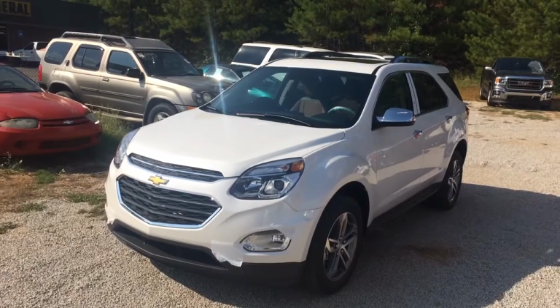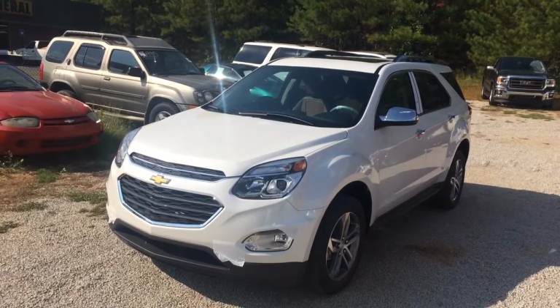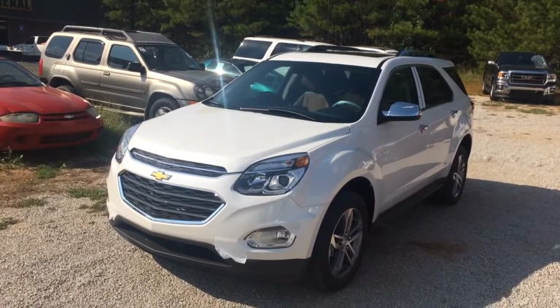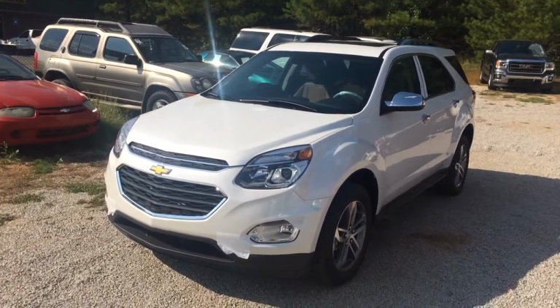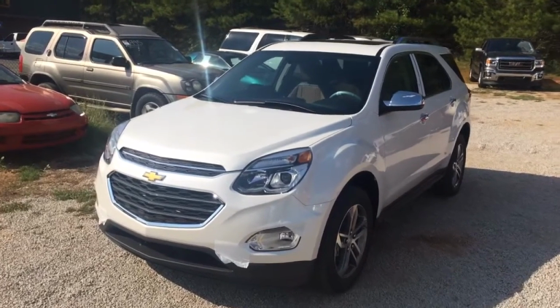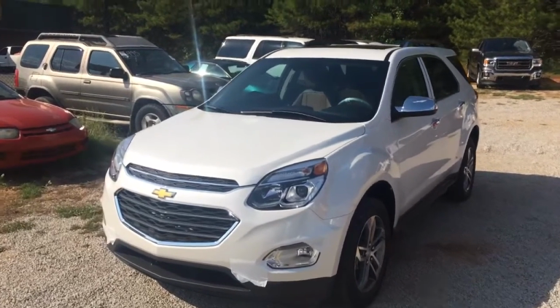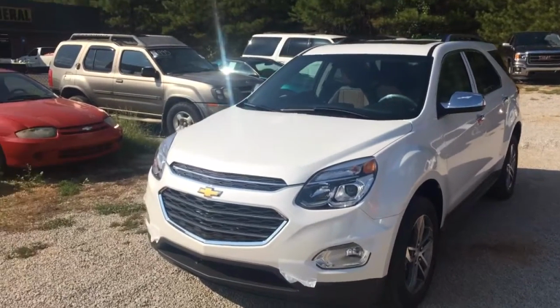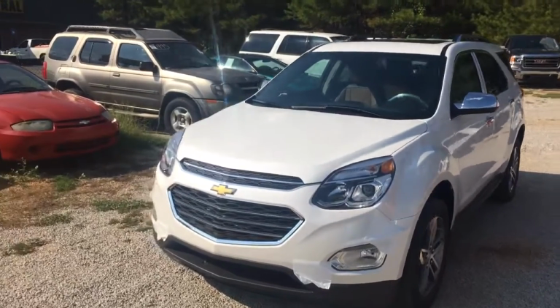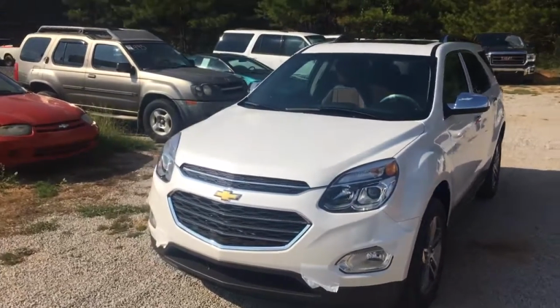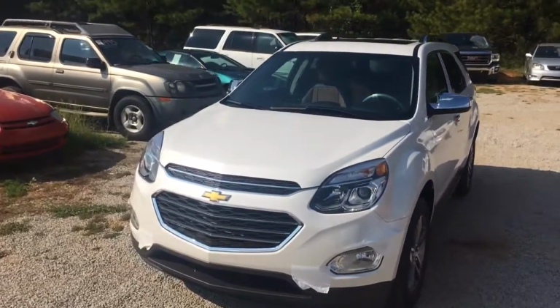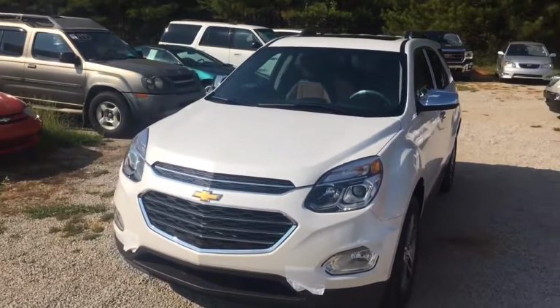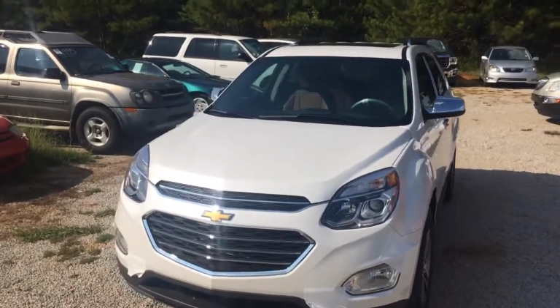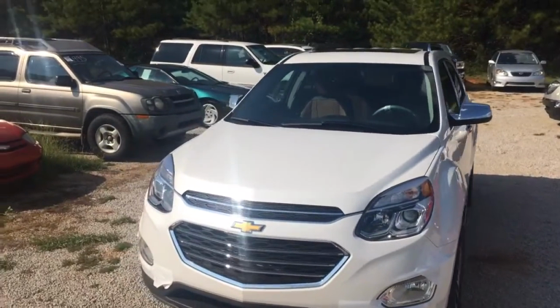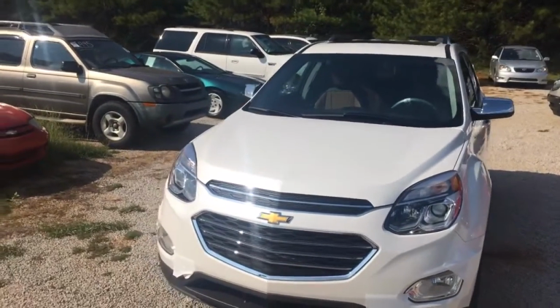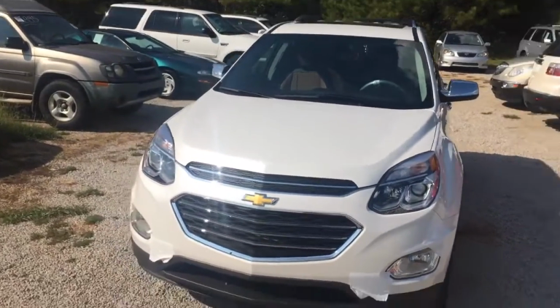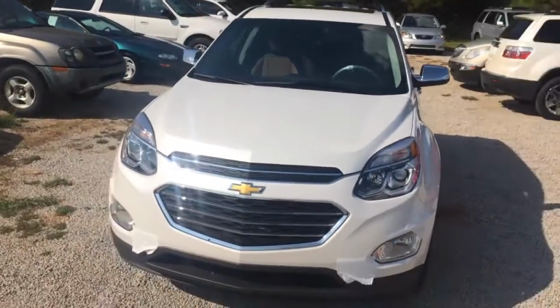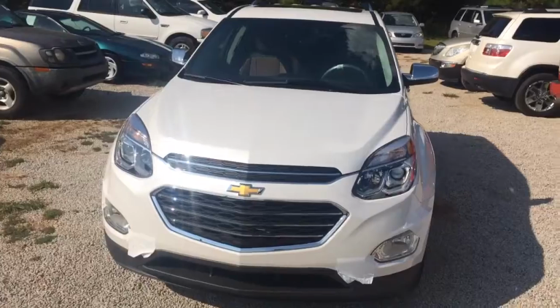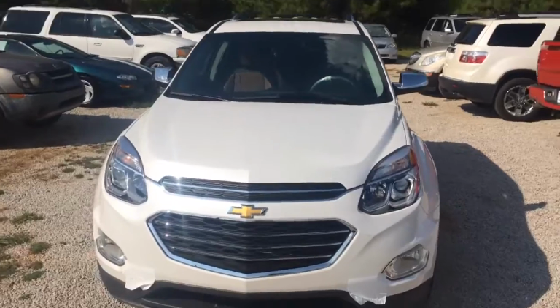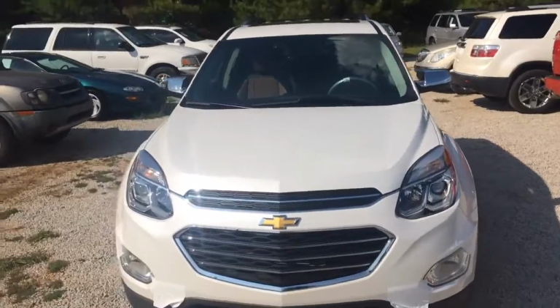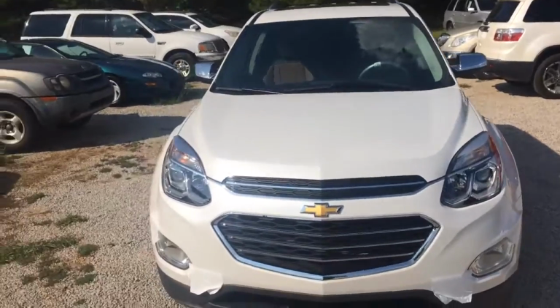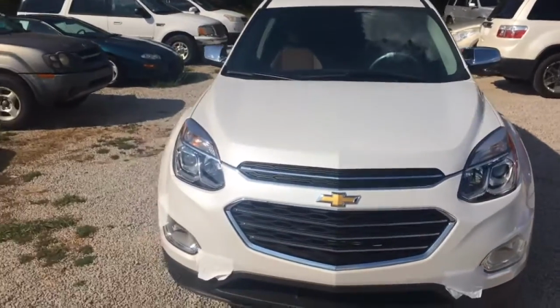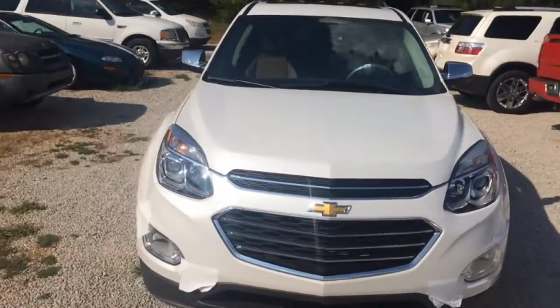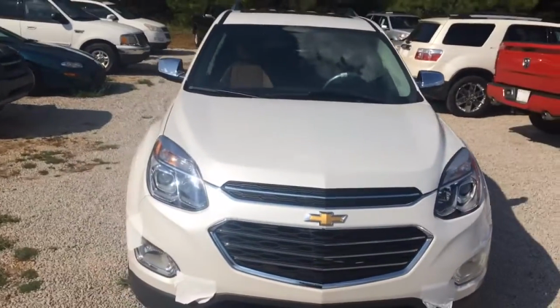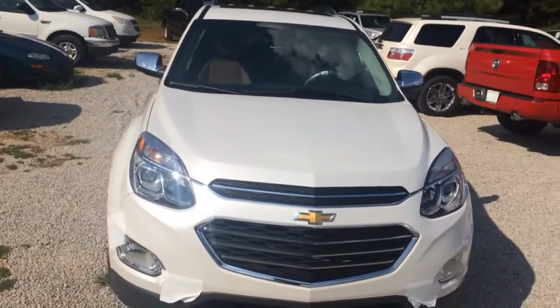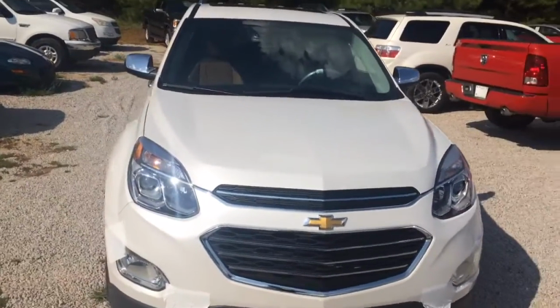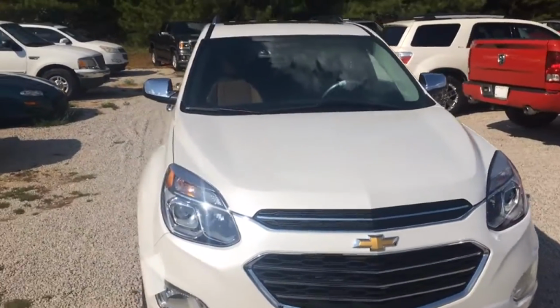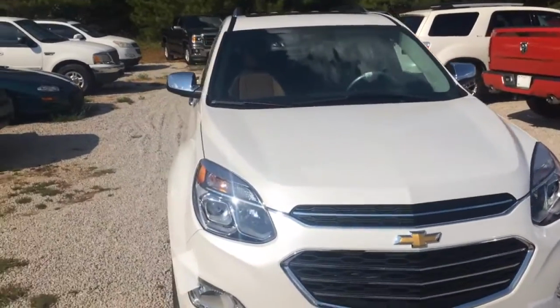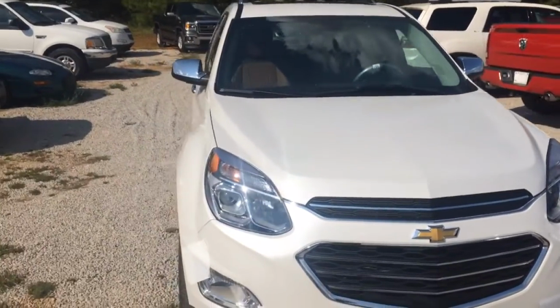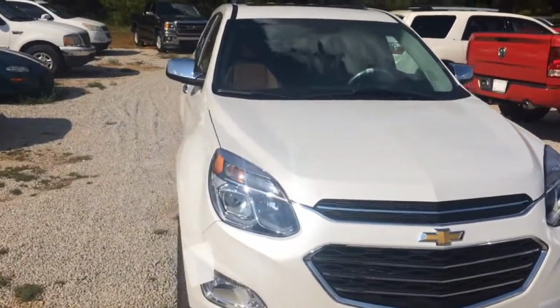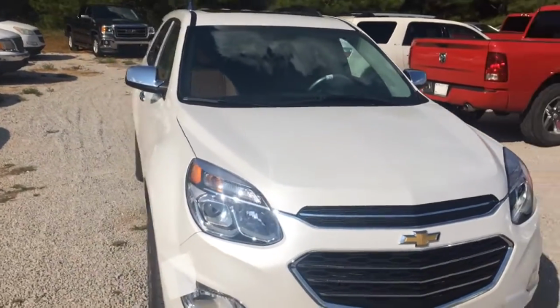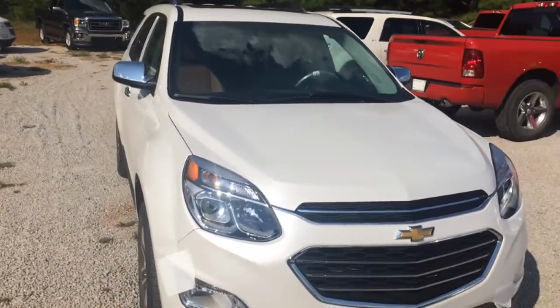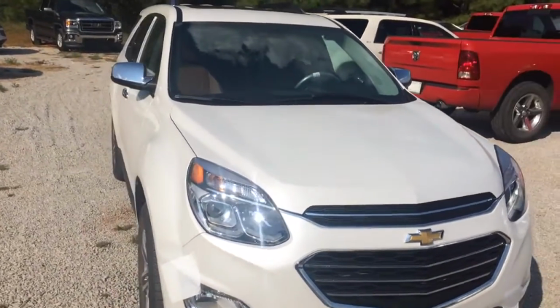Hey EJ, this is Brandon Rutherford at Jimmy Britt Chevrolet. I want to give you a quick walk around of the 2016 Chevy Equinox you inquired about.